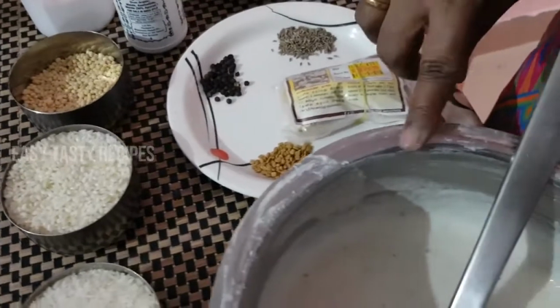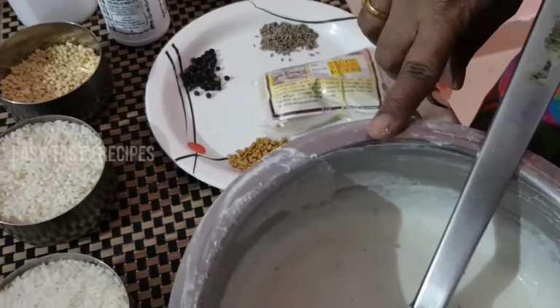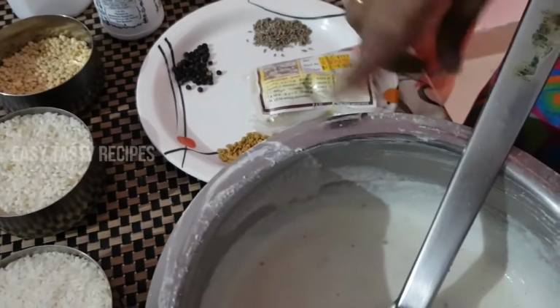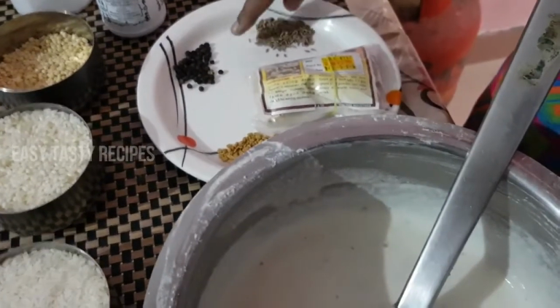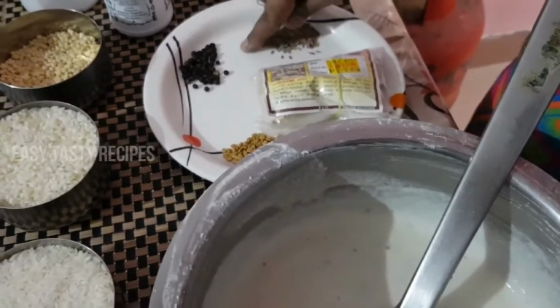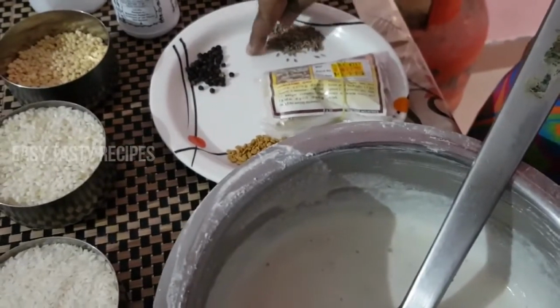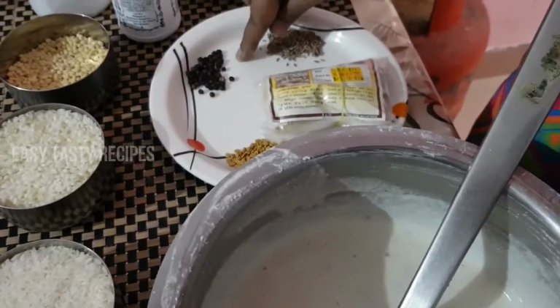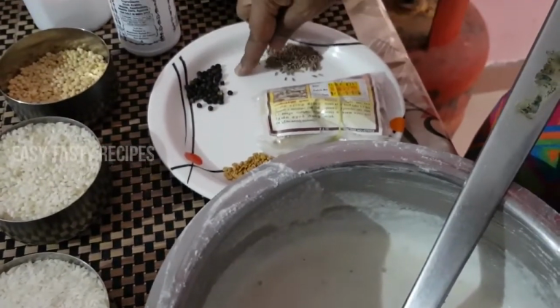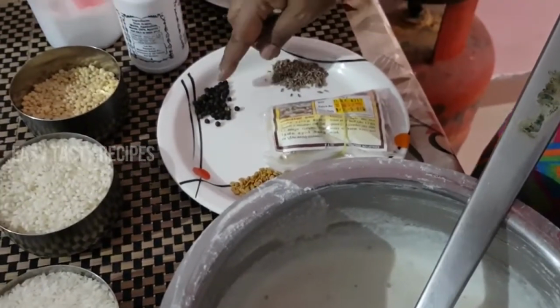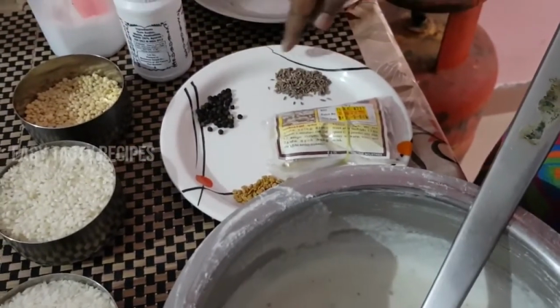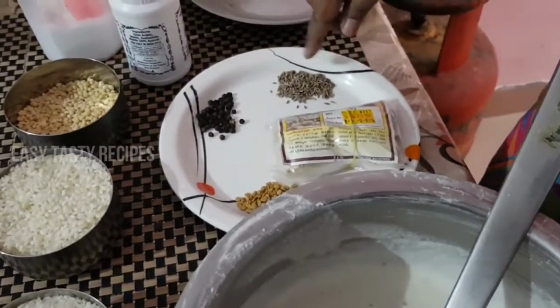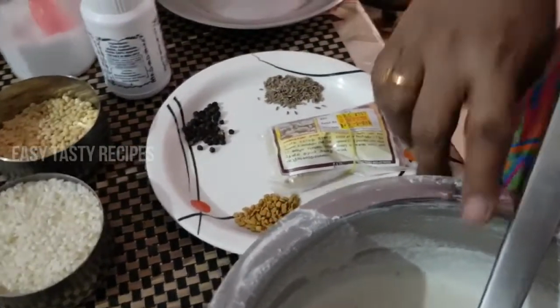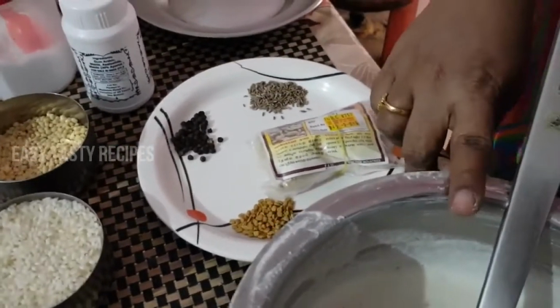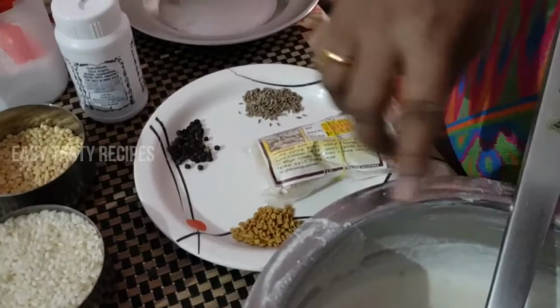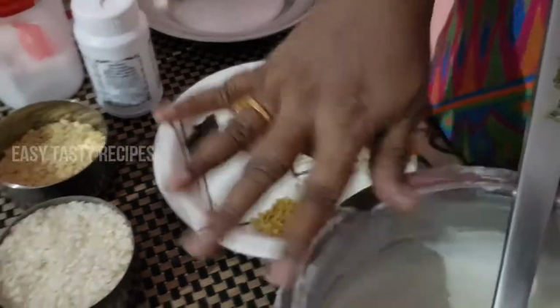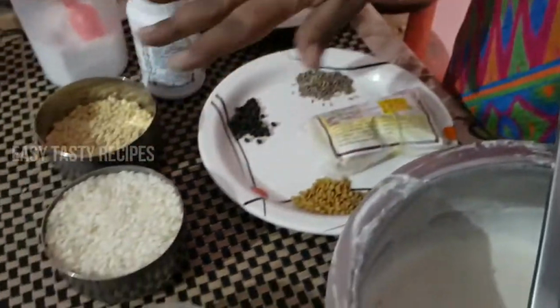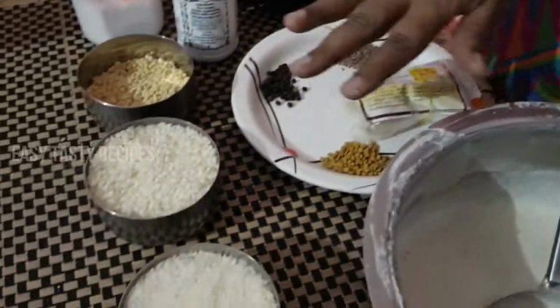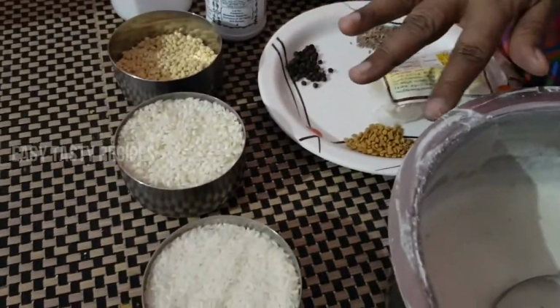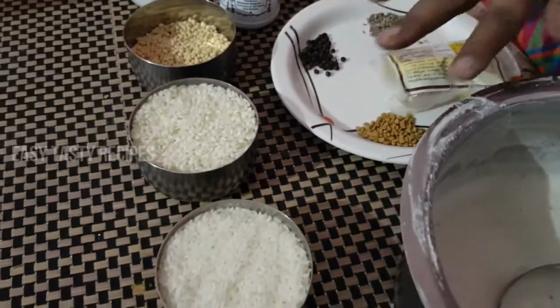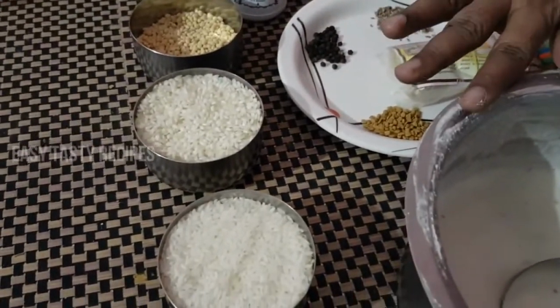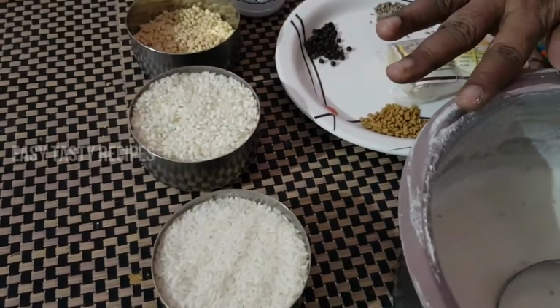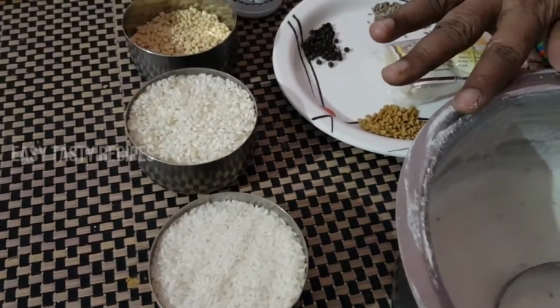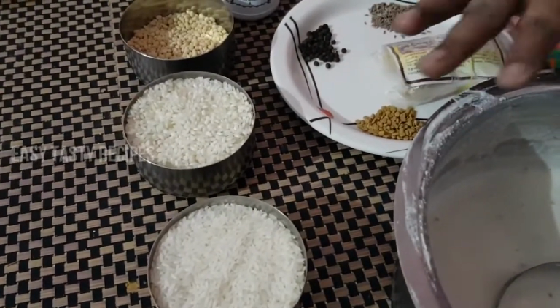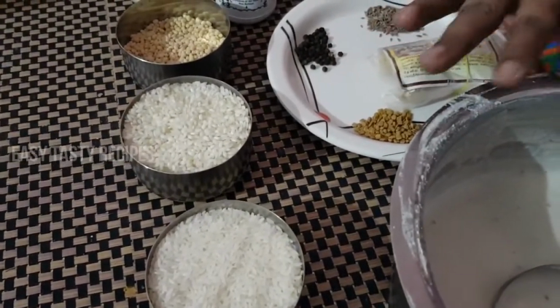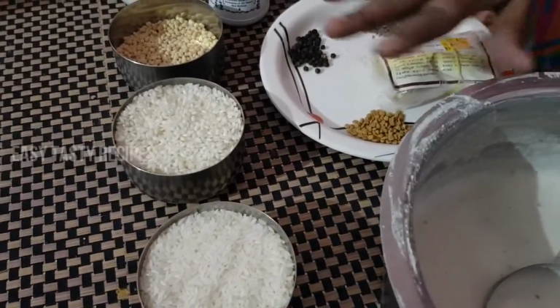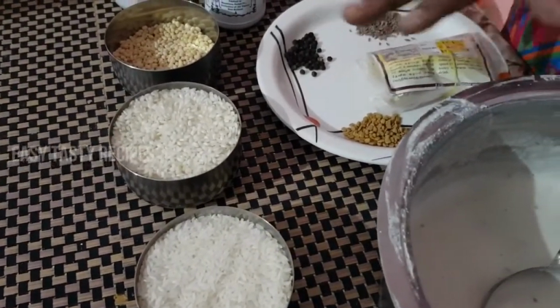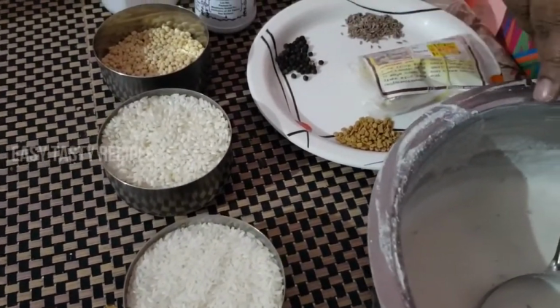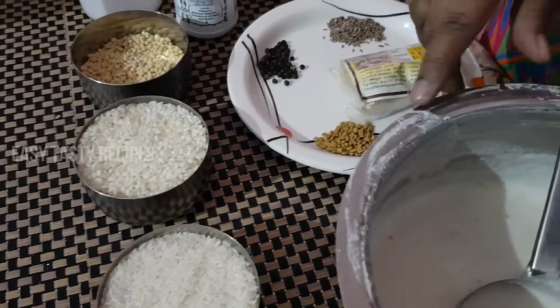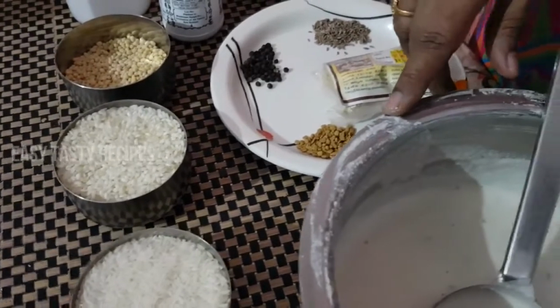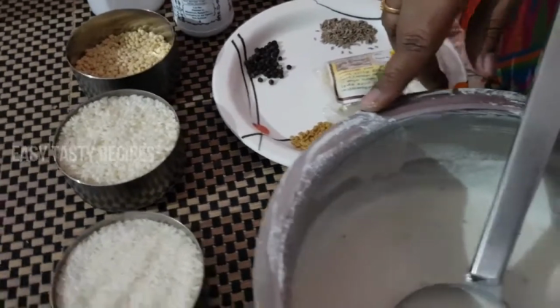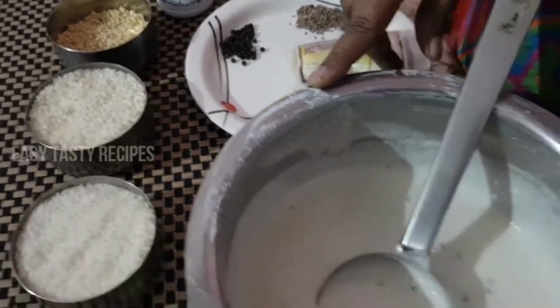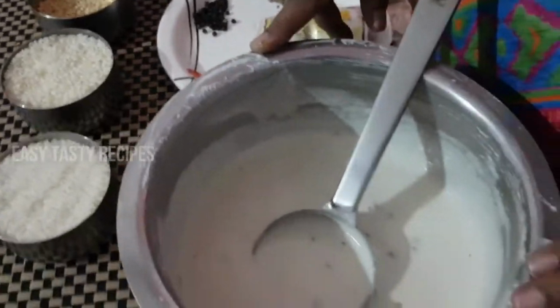If you follow the recipe, it will be very soft. This is an easy method, so you can try it with a little bit.